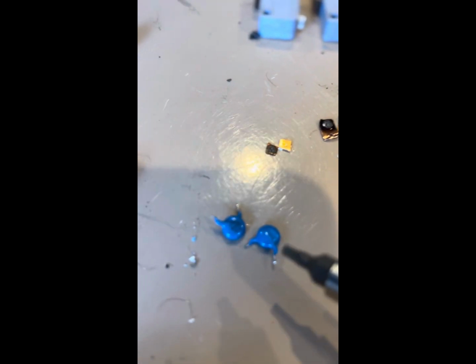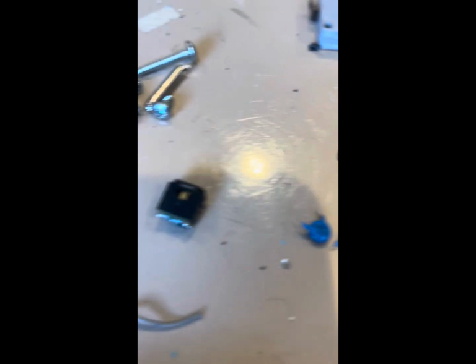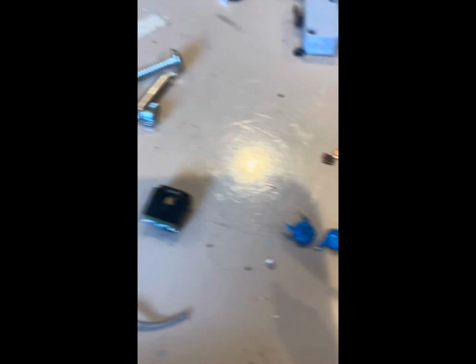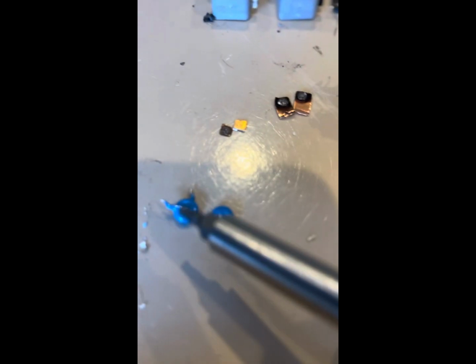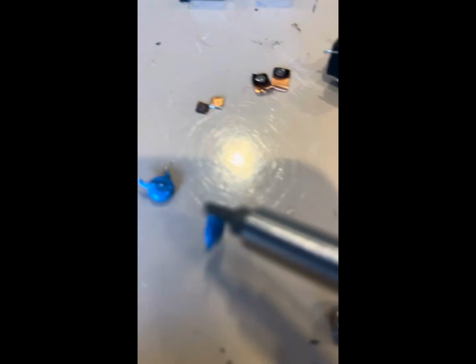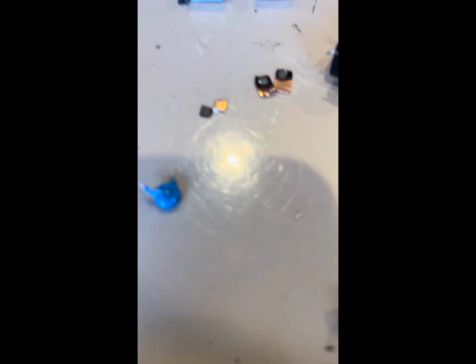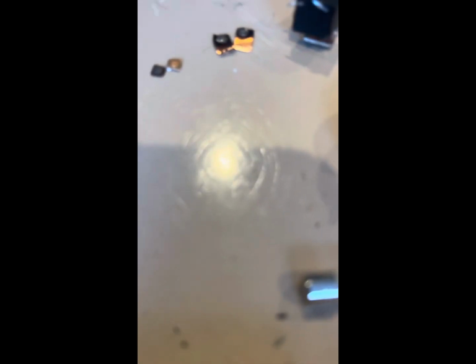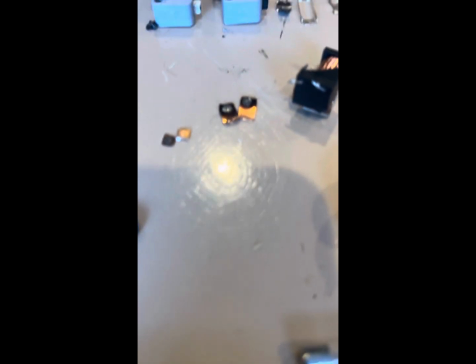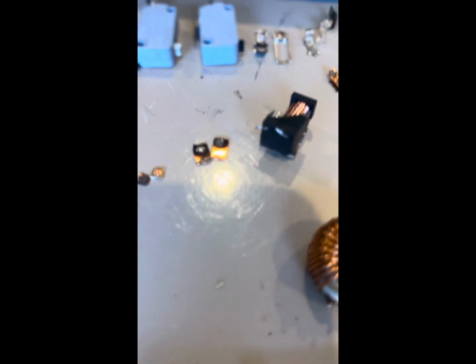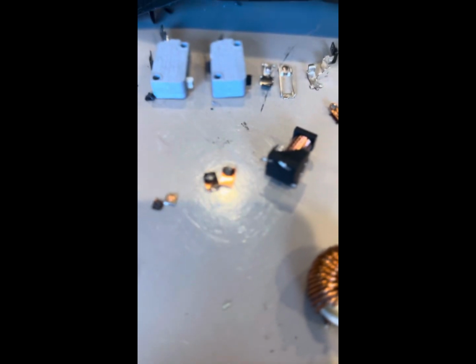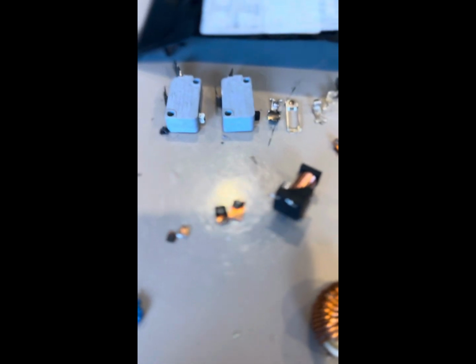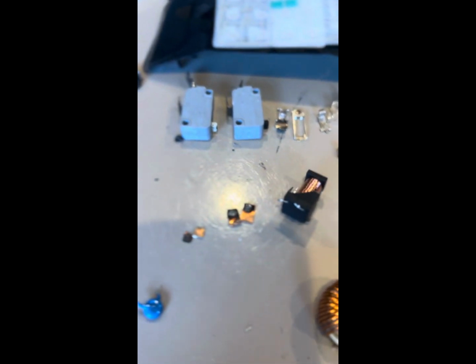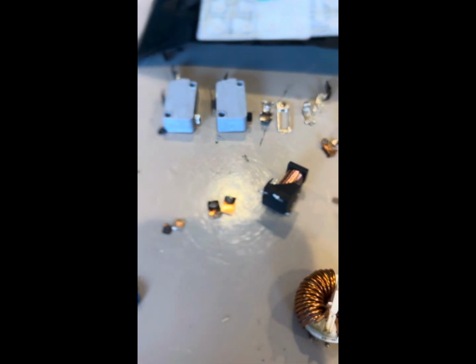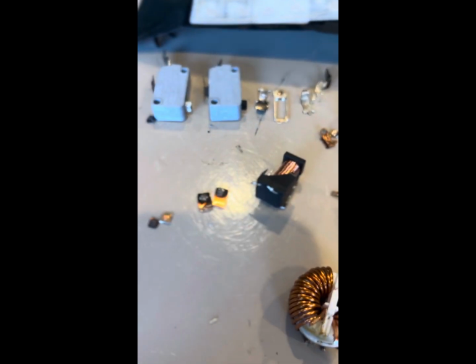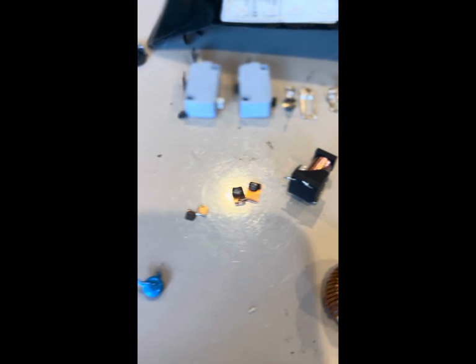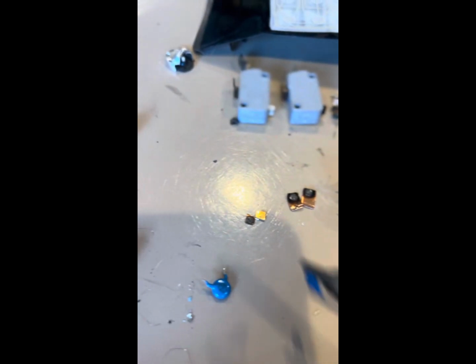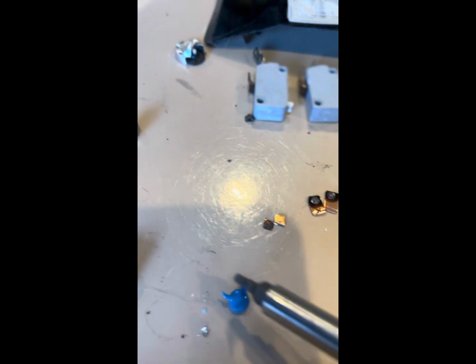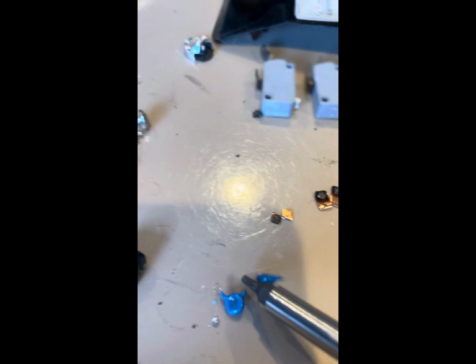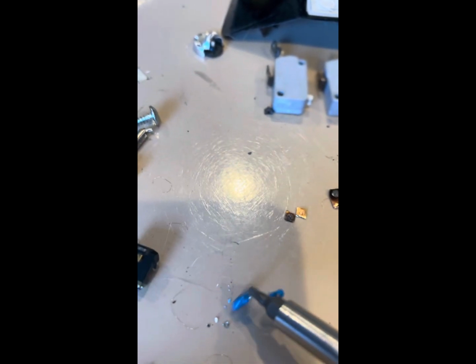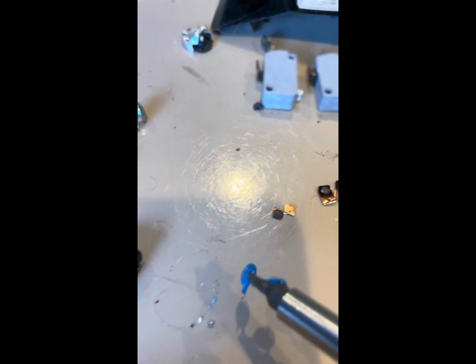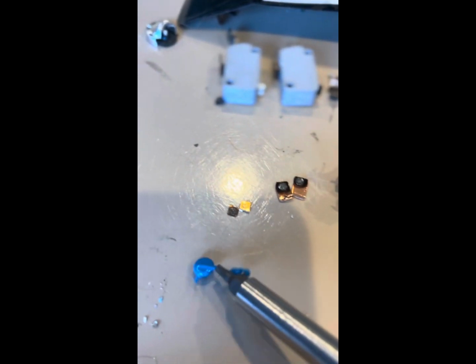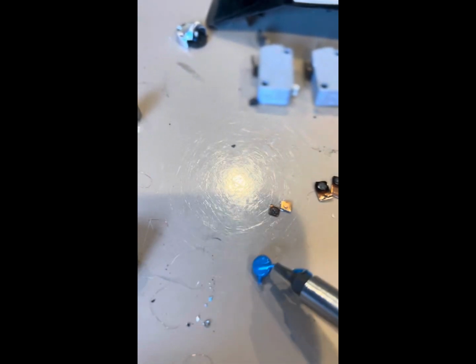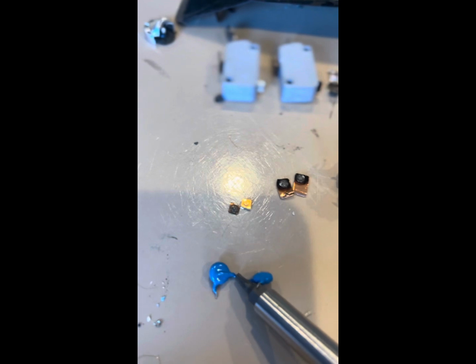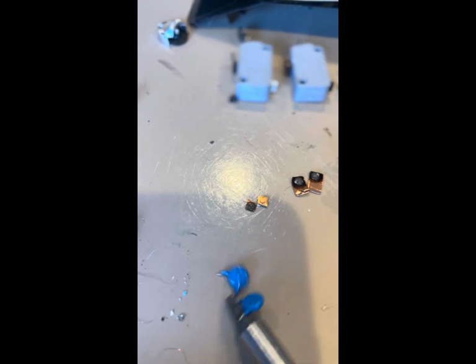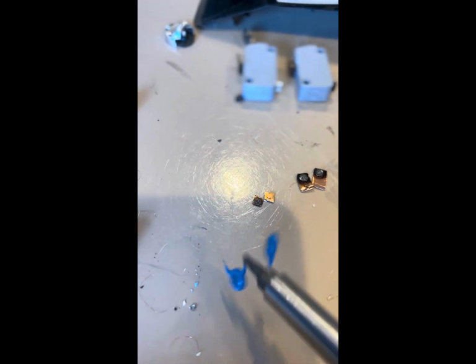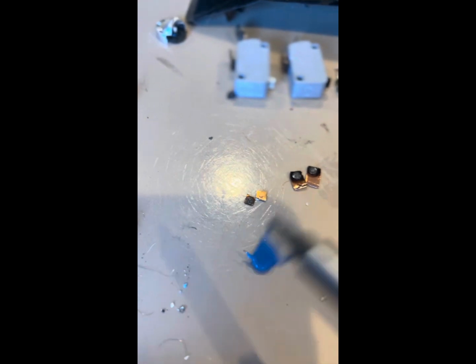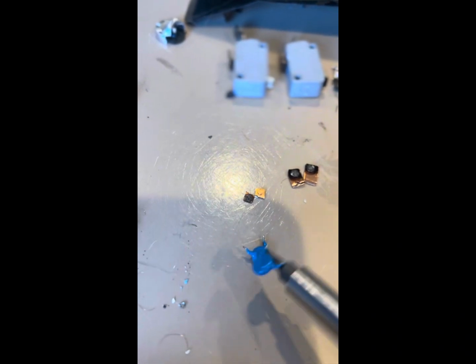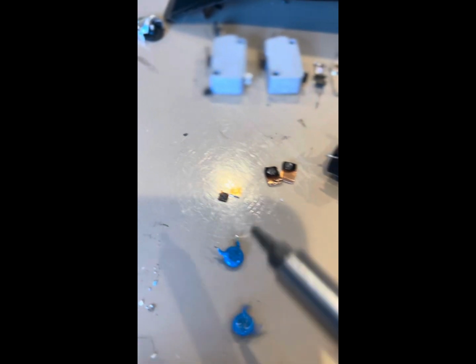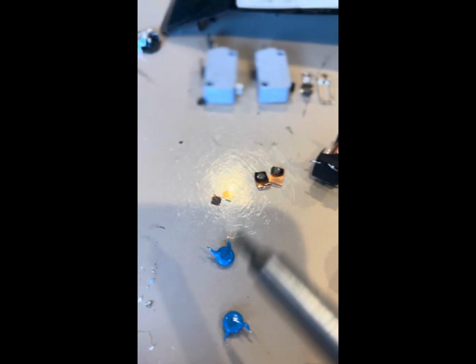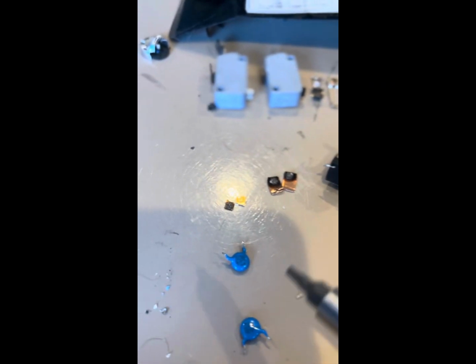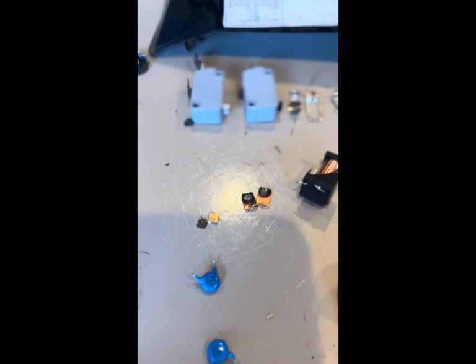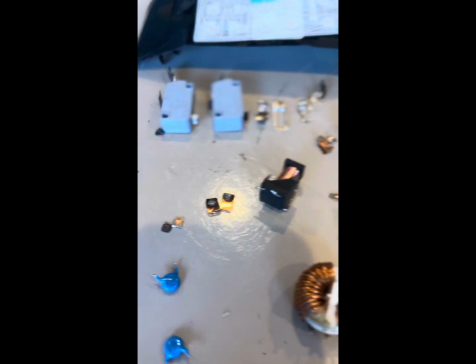Two capacitors — I'll test those. See if they're magnetic or non-magnetic. They're magnetic. They'll go in the magnetic pile.